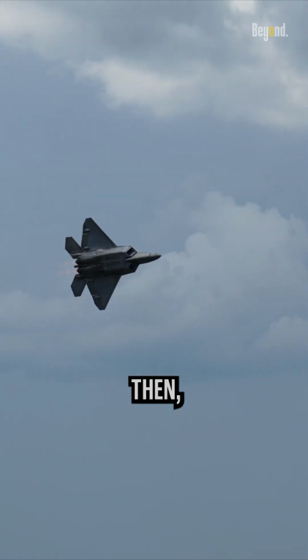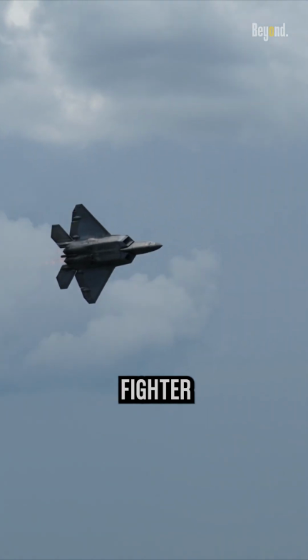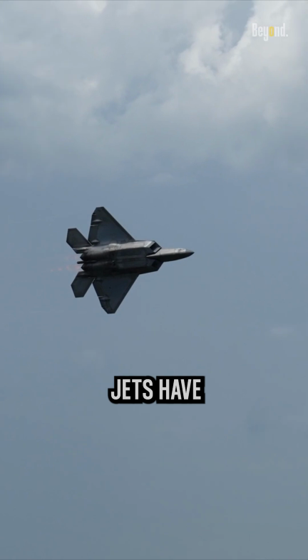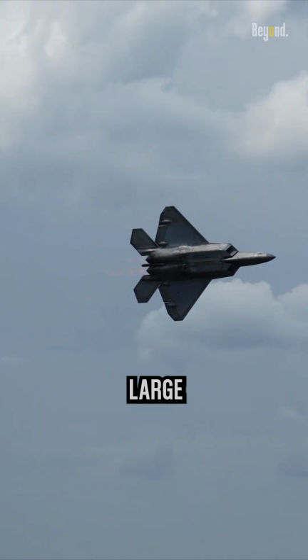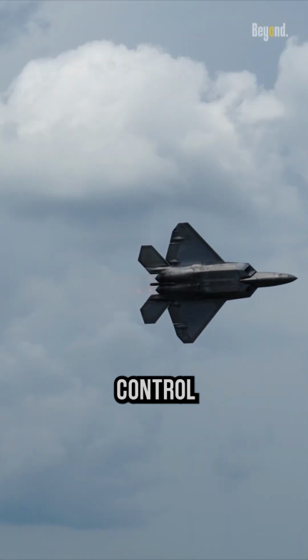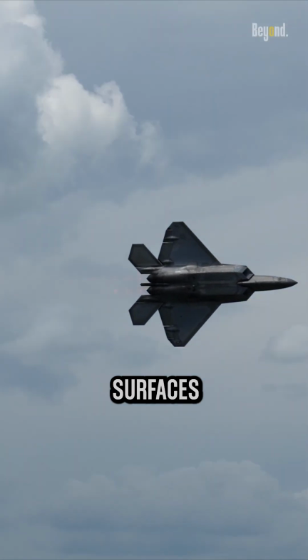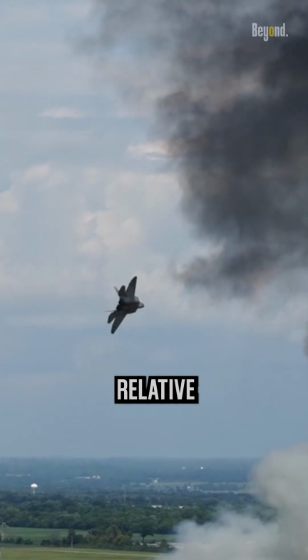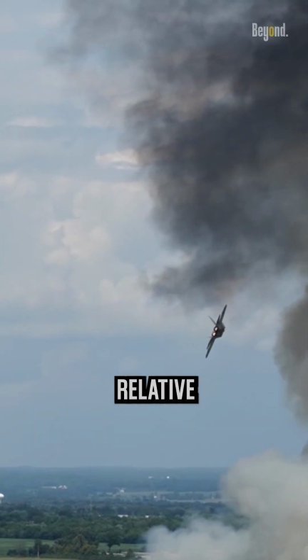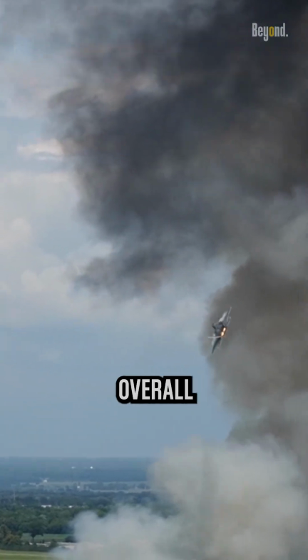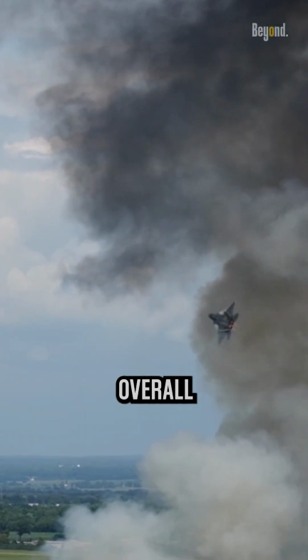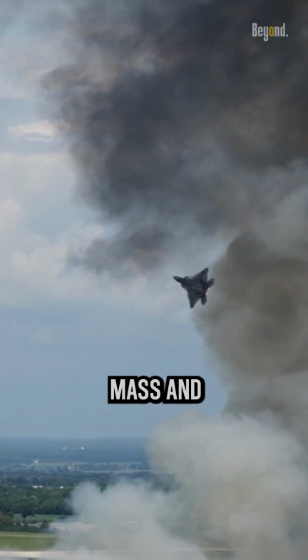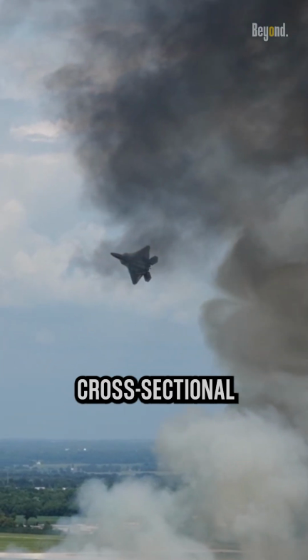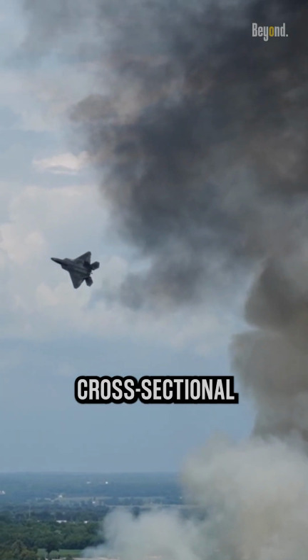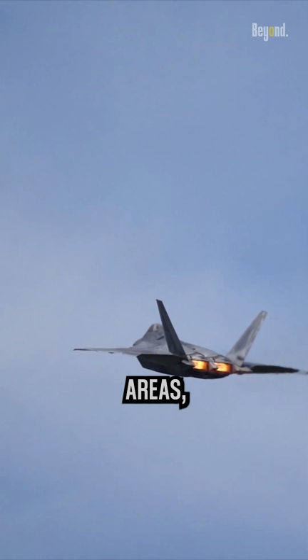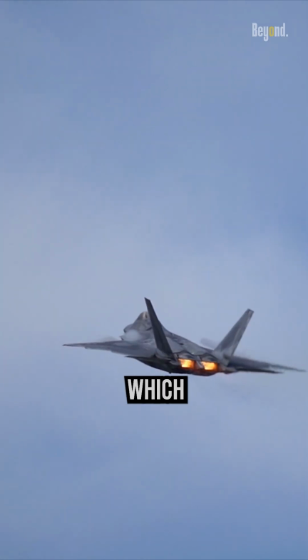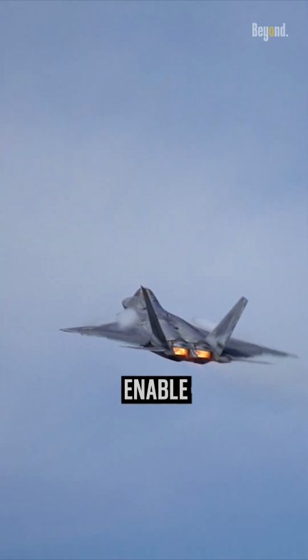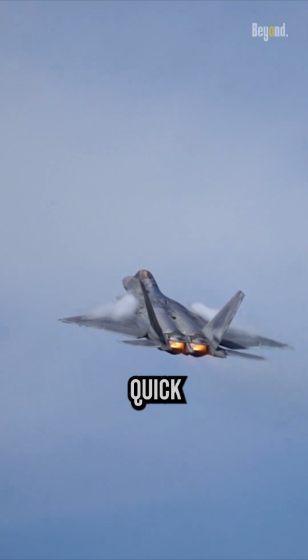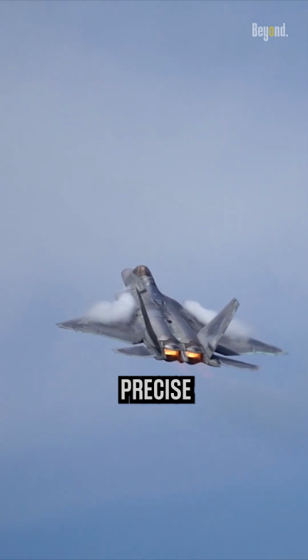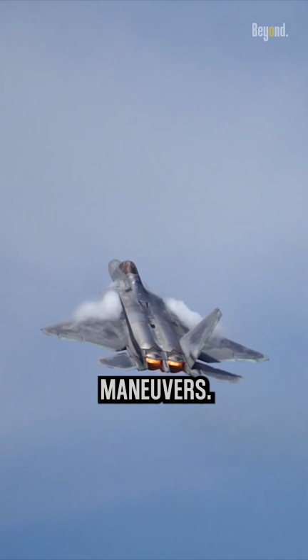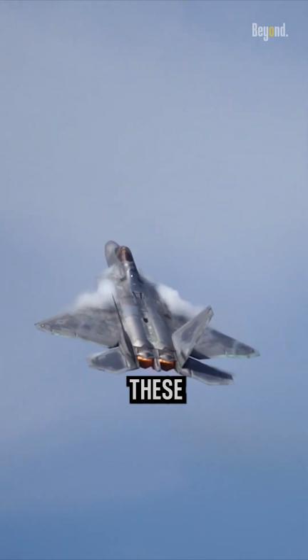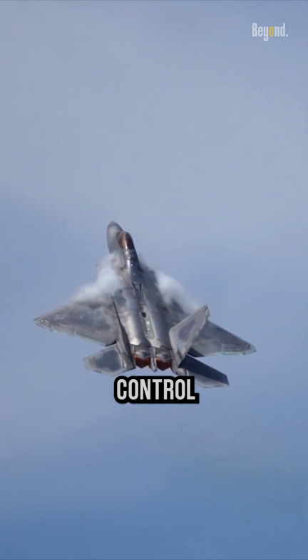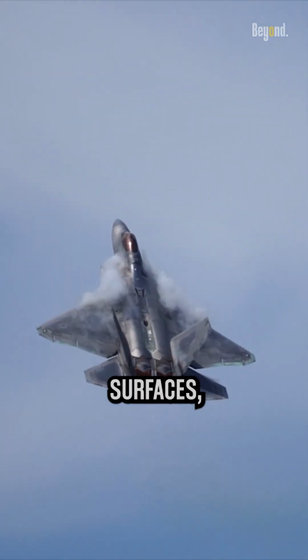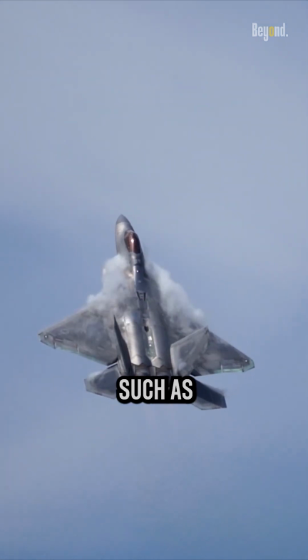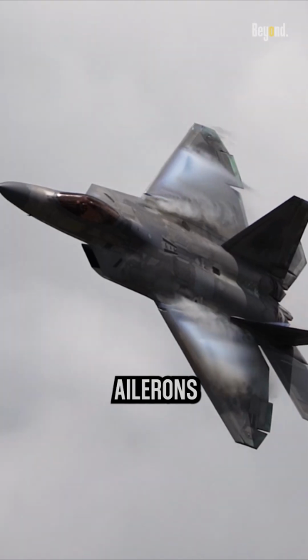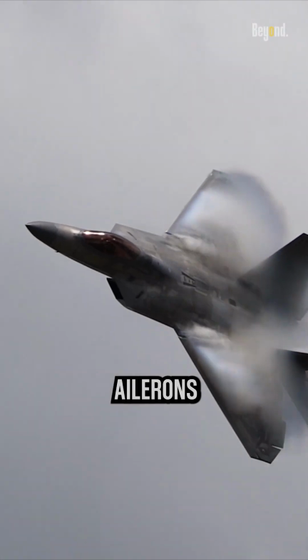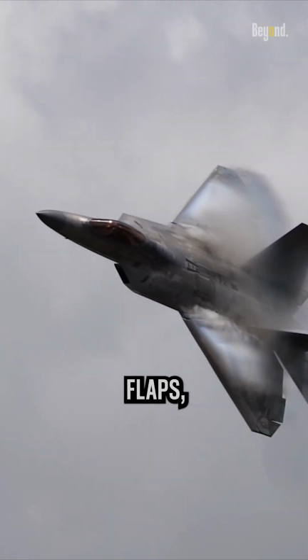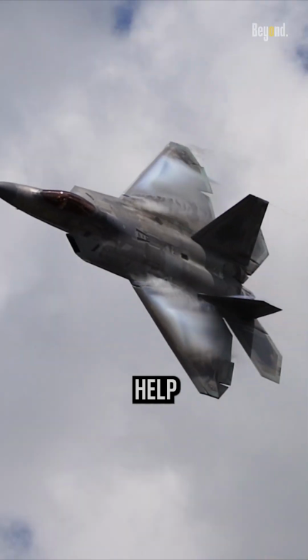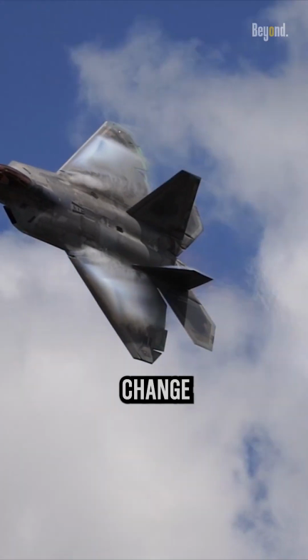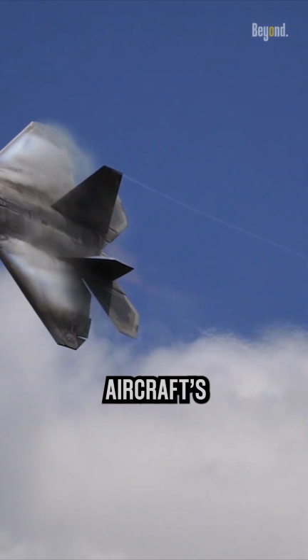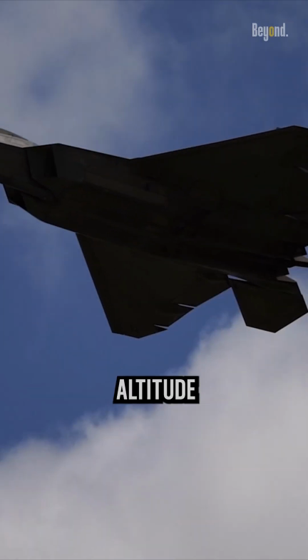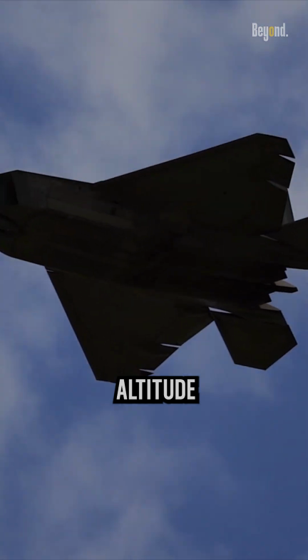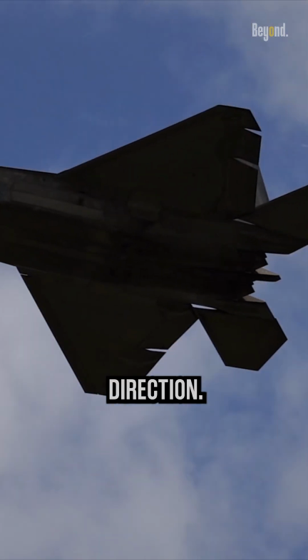Fighter jets have large control surfaces relative to their overall mass and cross-sectional areas, which enable quick and precise maneuvers. These control surfaces, such as ailerons and flaps, help change the aircraft's altitude and direction.